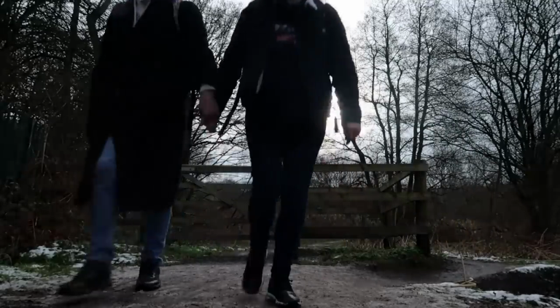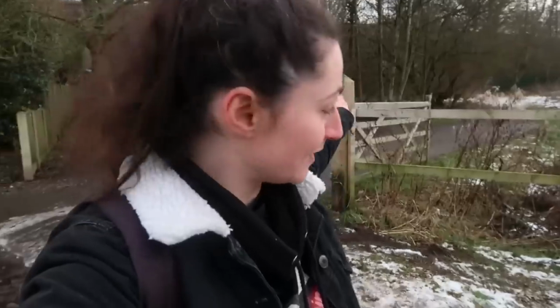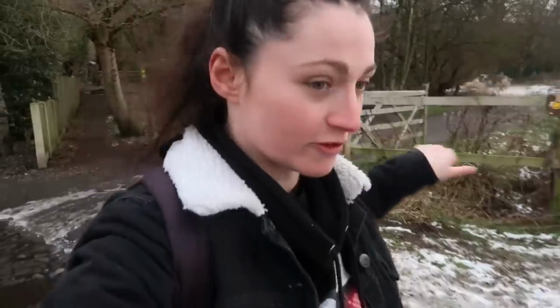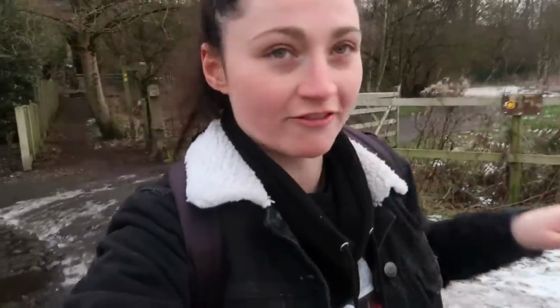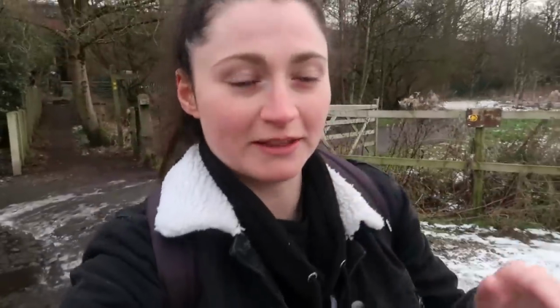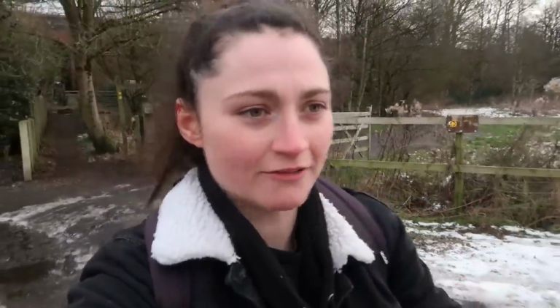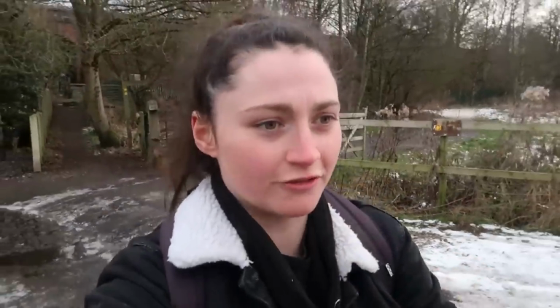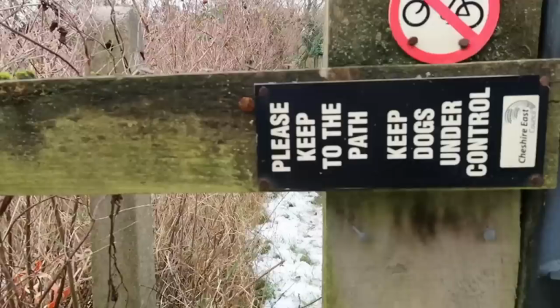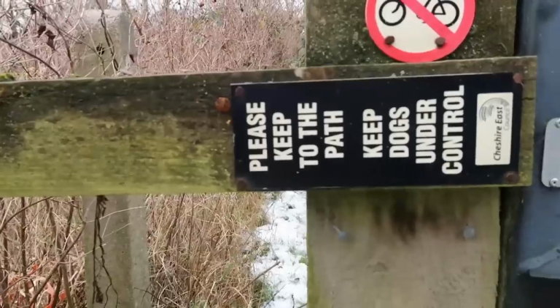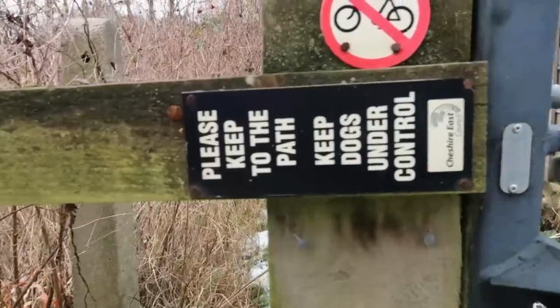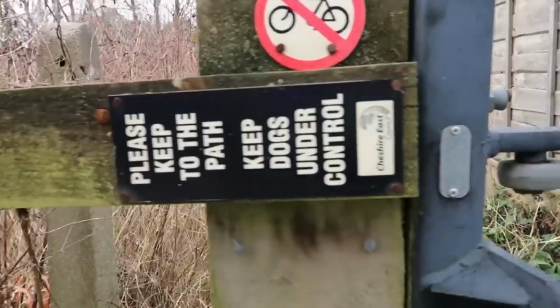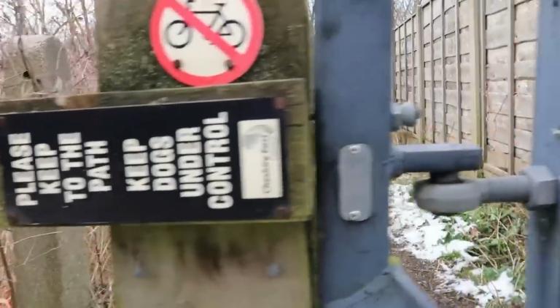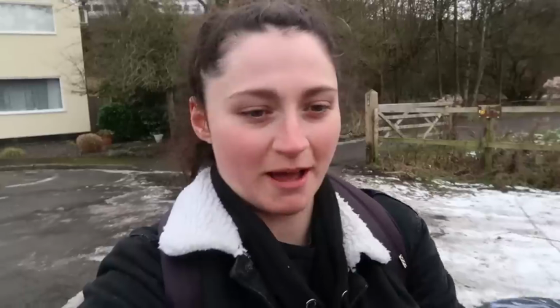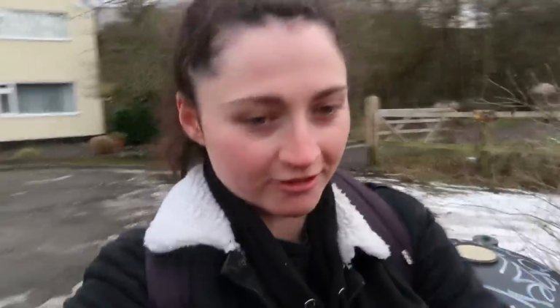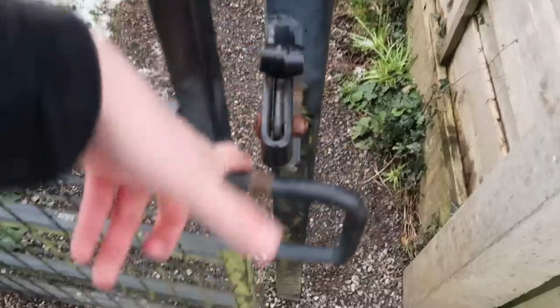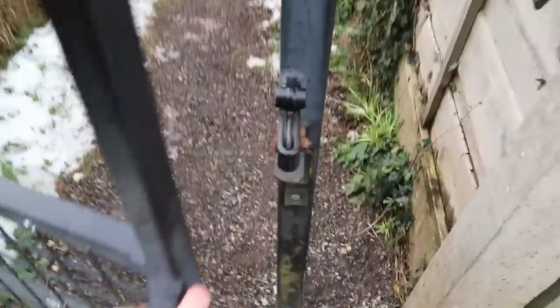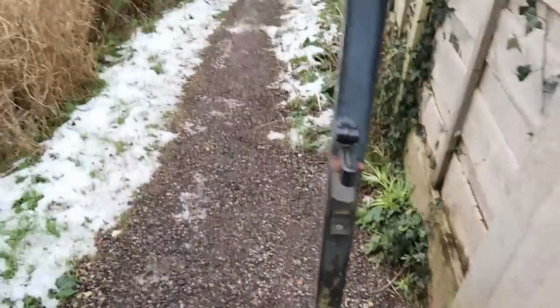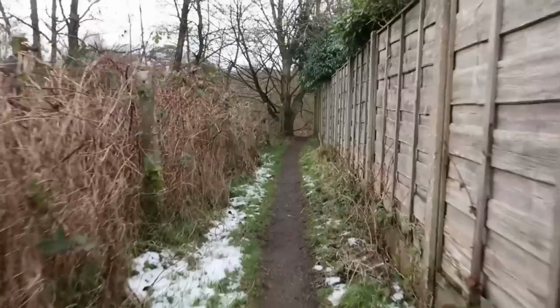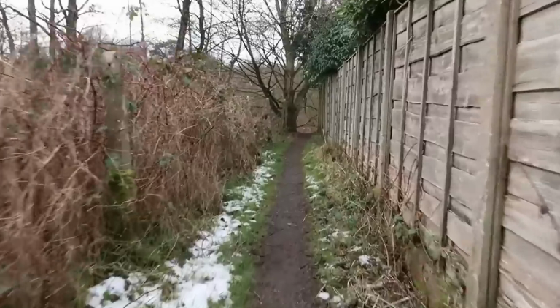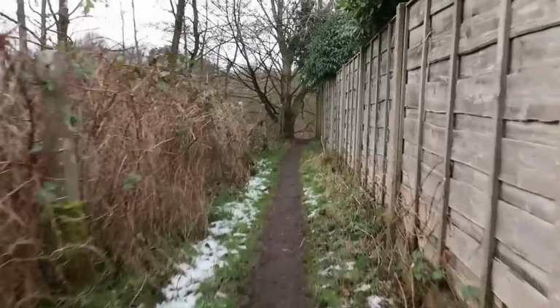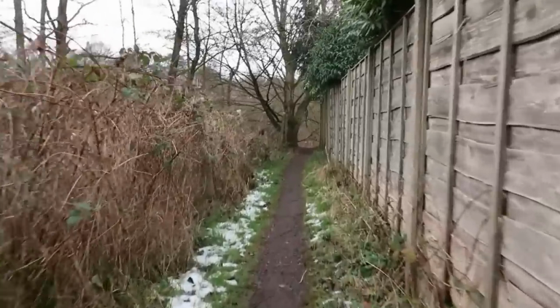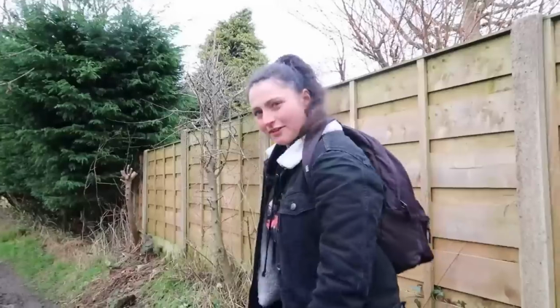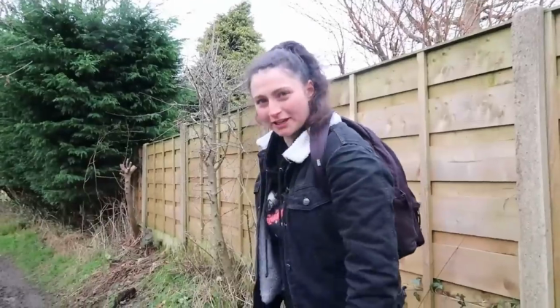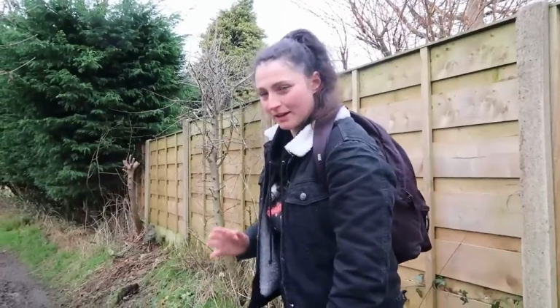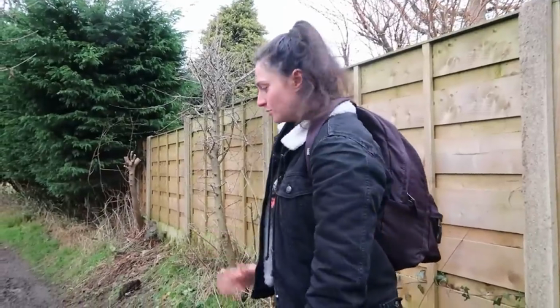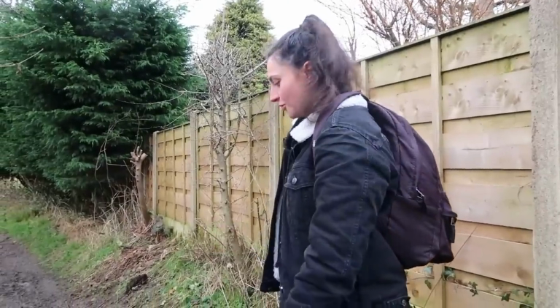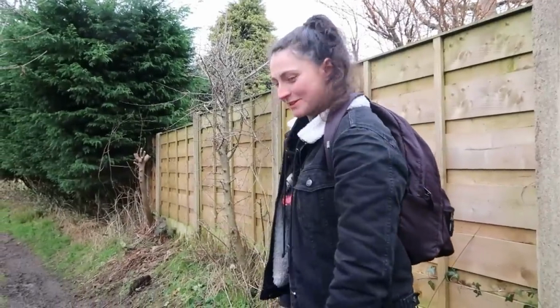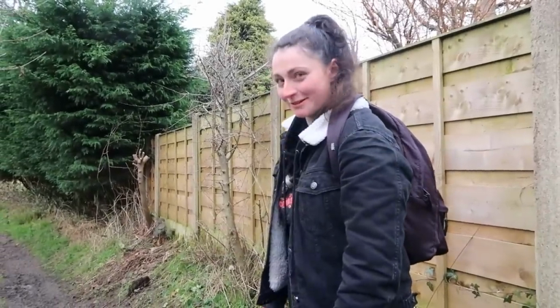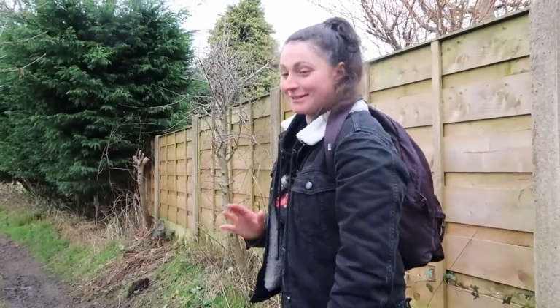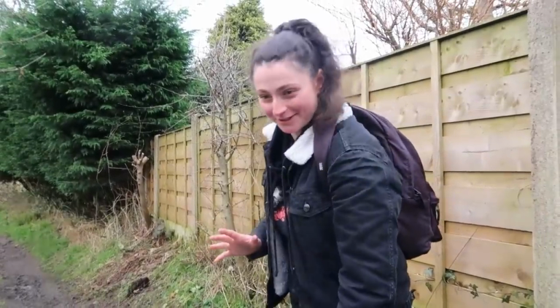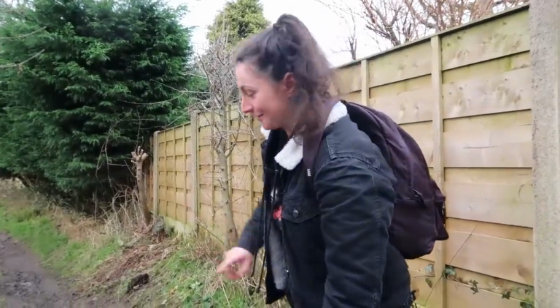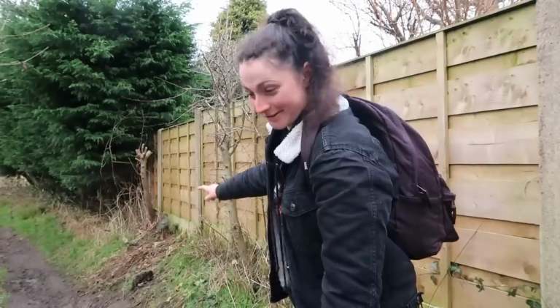Coming off the path there, we then have to go through this gate onto a far thinner path. It's very muddy here, a bit like an obstacle course for some, but I'll try and demonstrate how you get across.